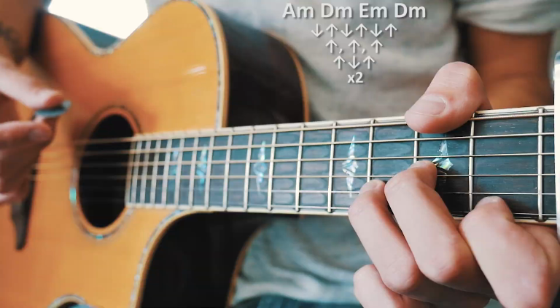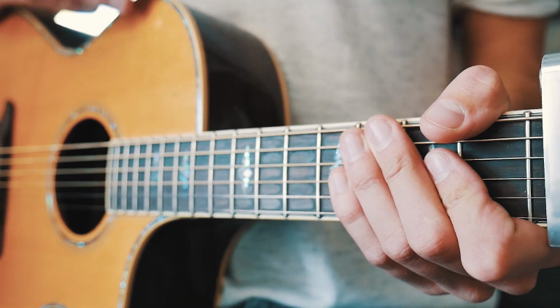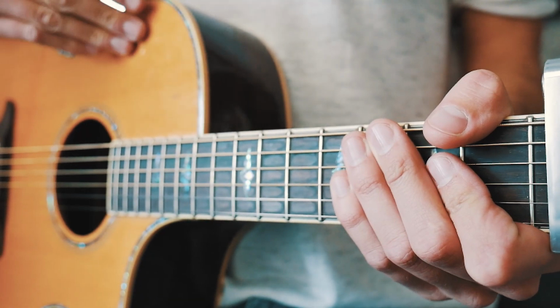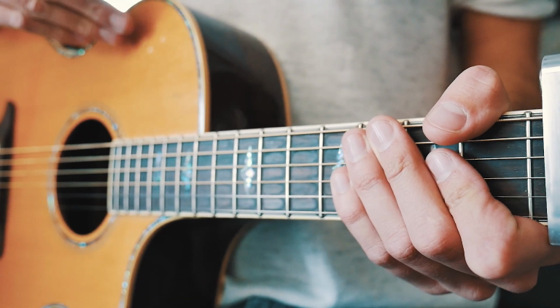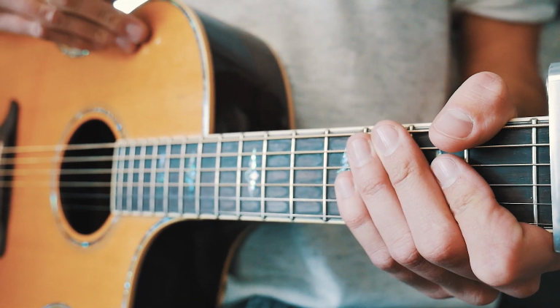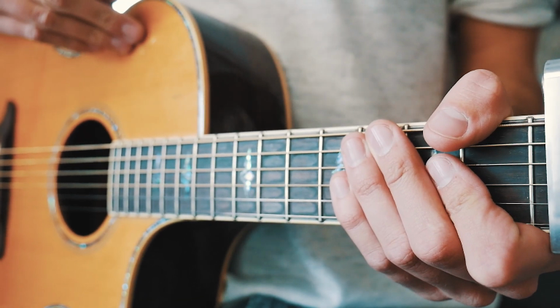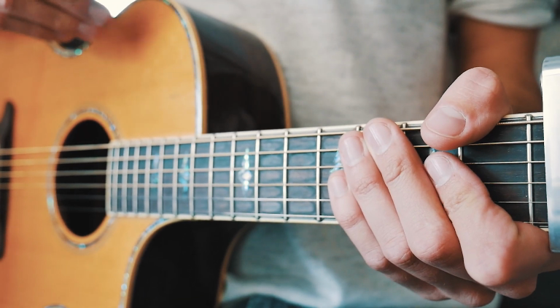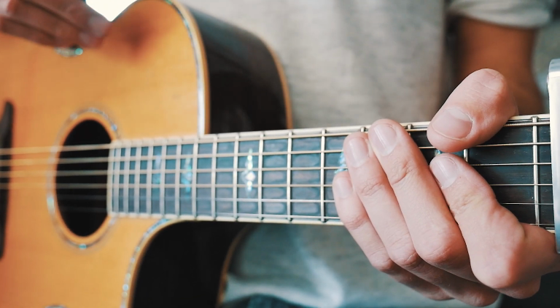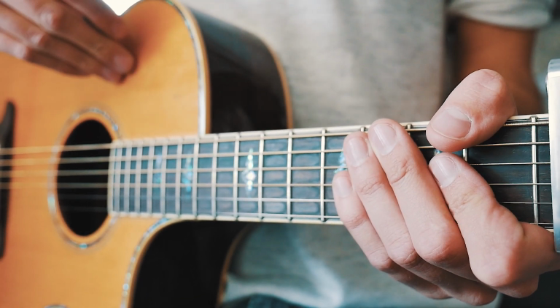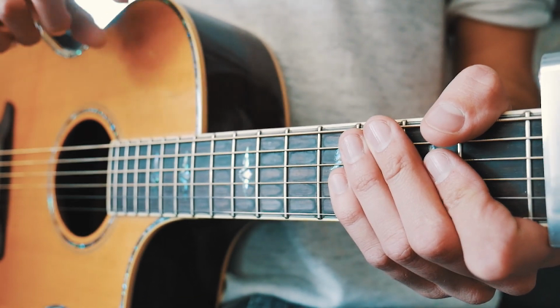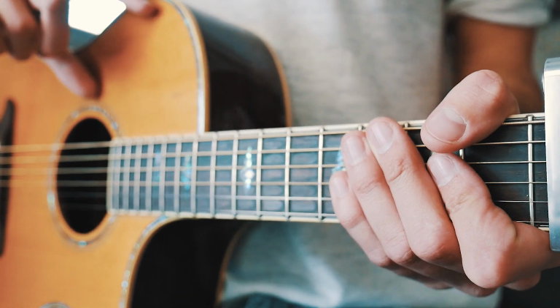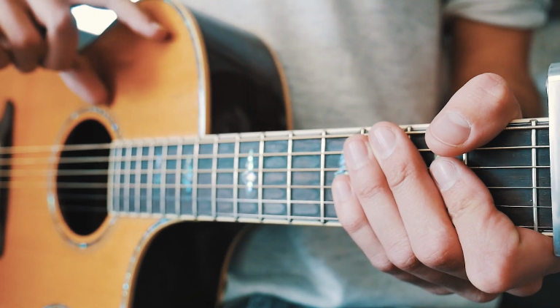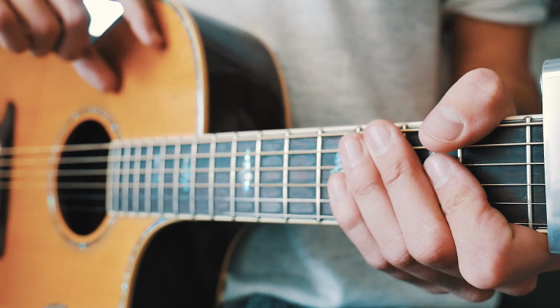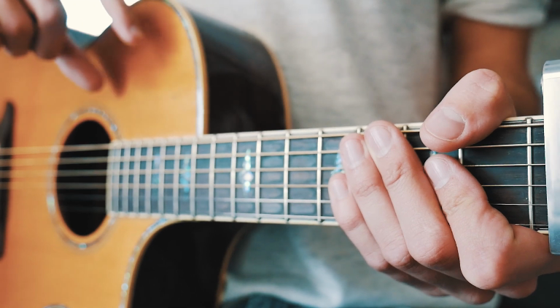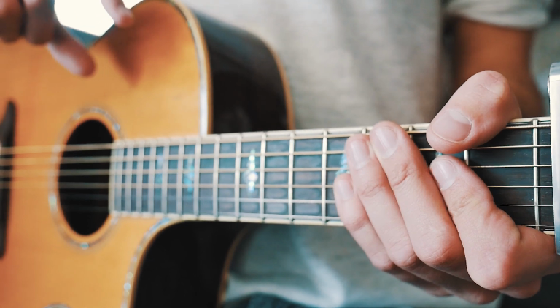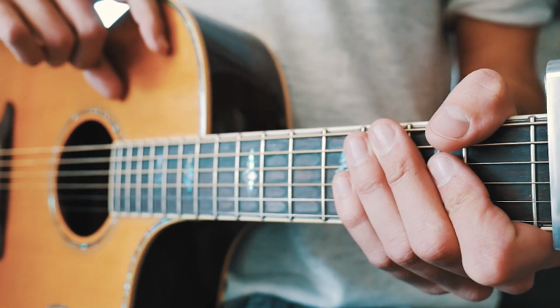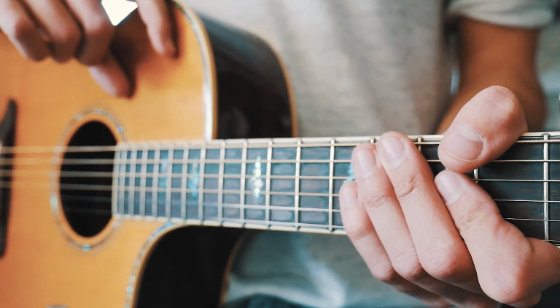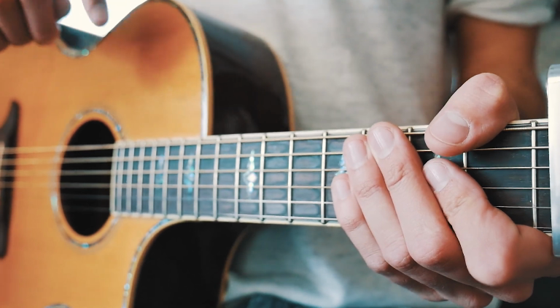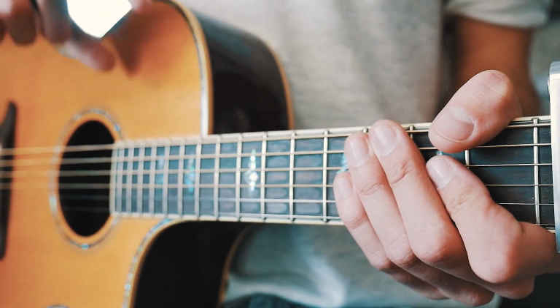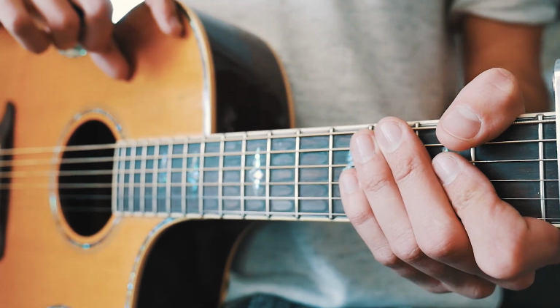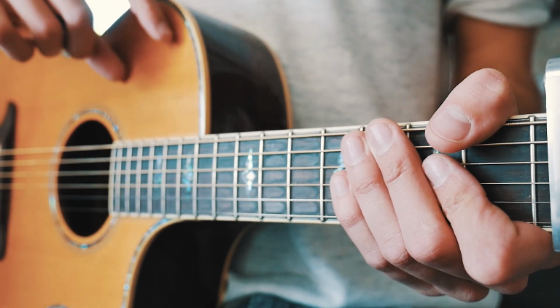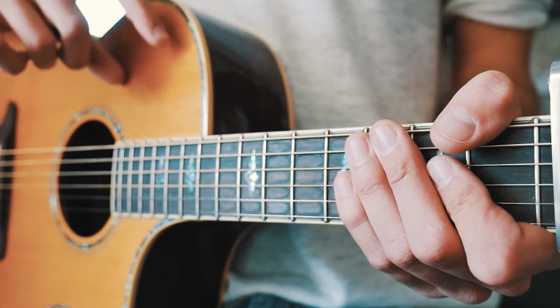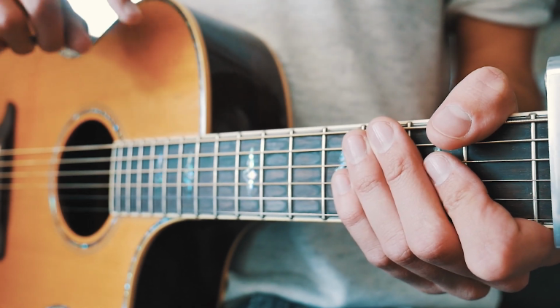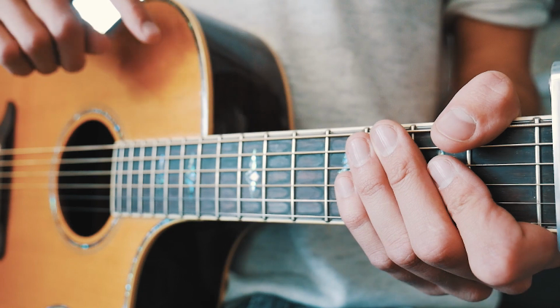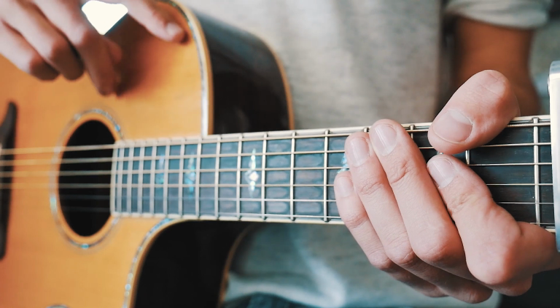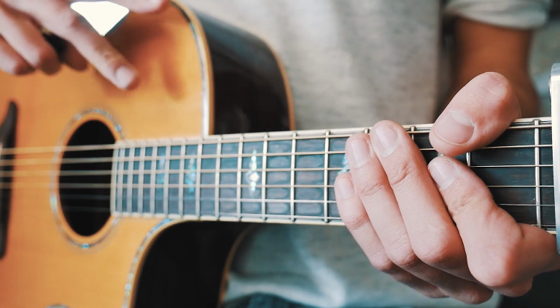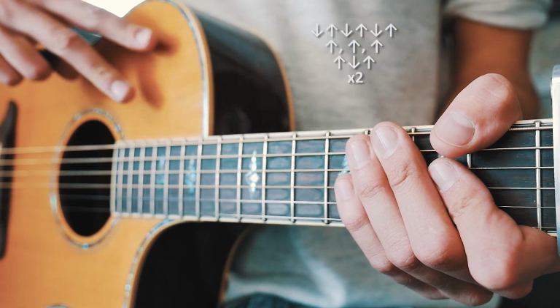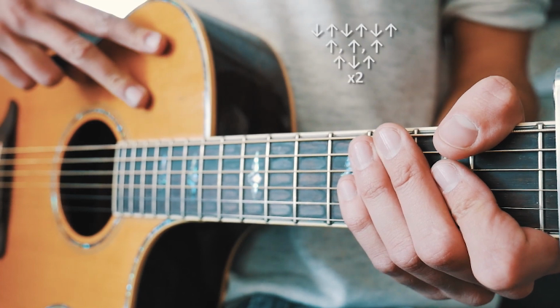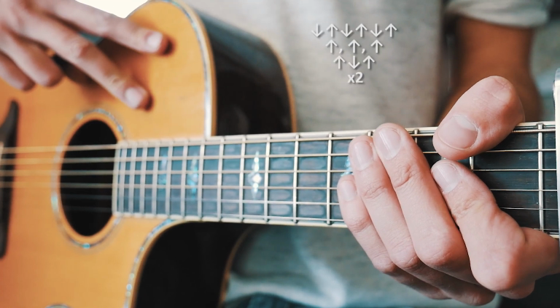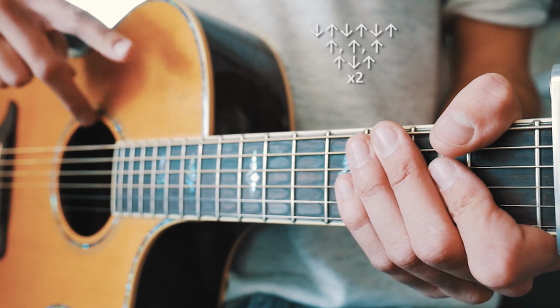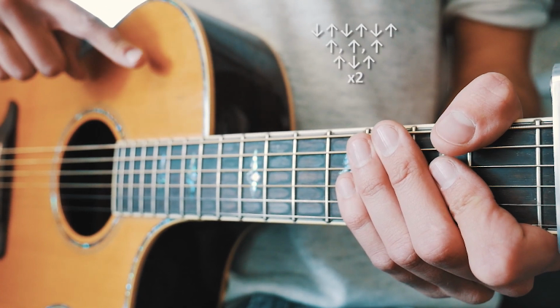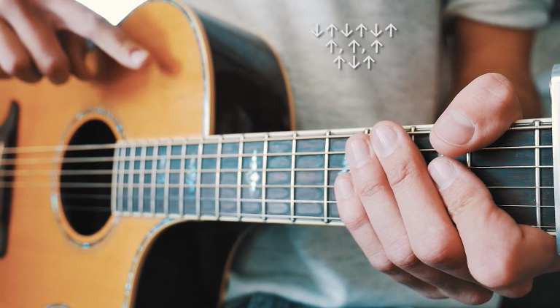The only place in the whole entire song where it's going to change away from that — and it's super, super minor, and if you blink you might miss it — is there are a couple of places in the song where it's going to switch from doing that strum pattern twice to doing that strum pattern once.